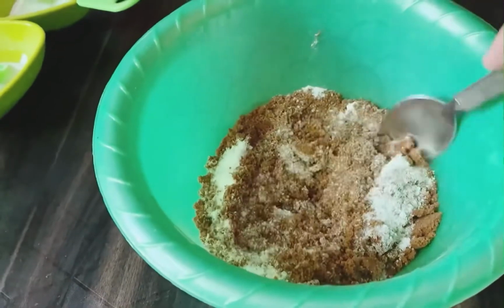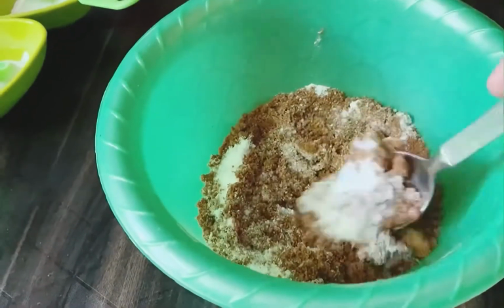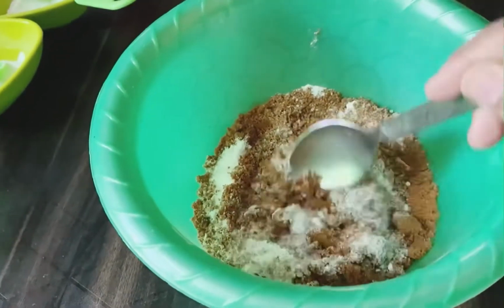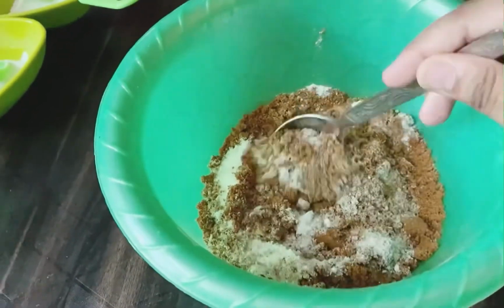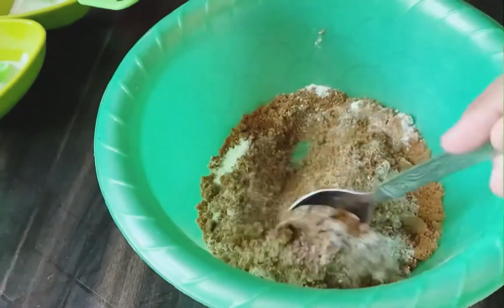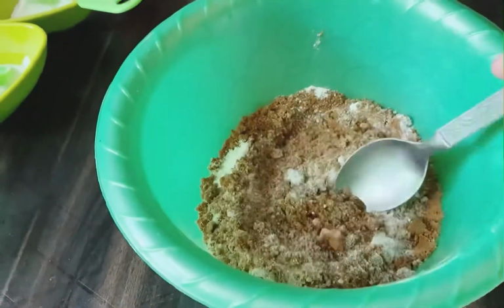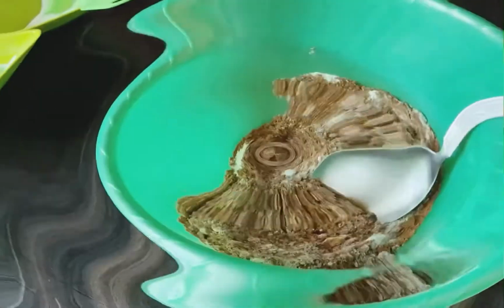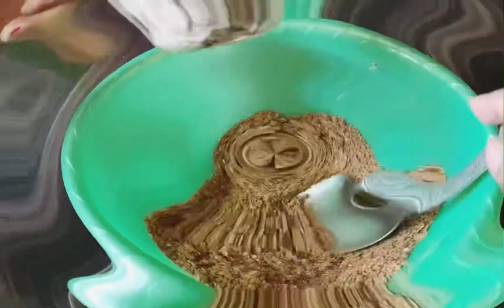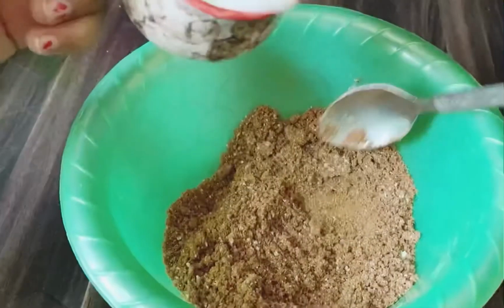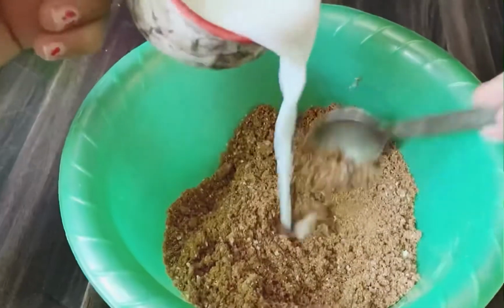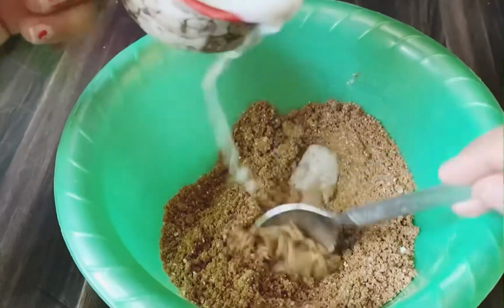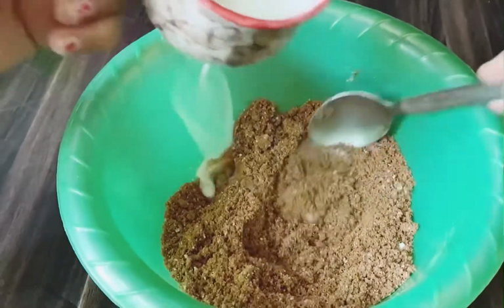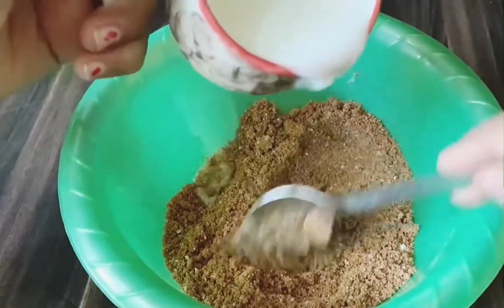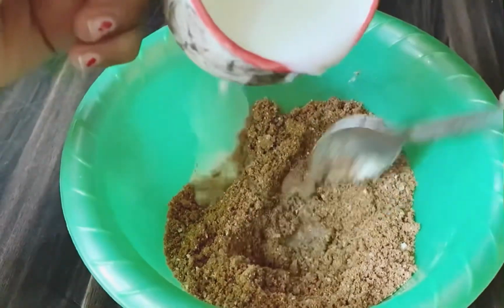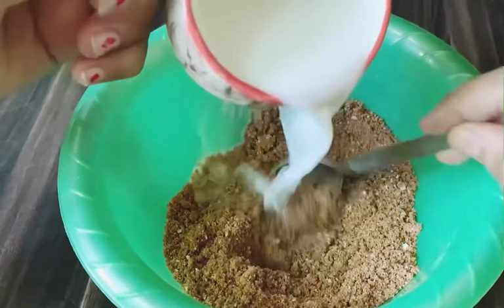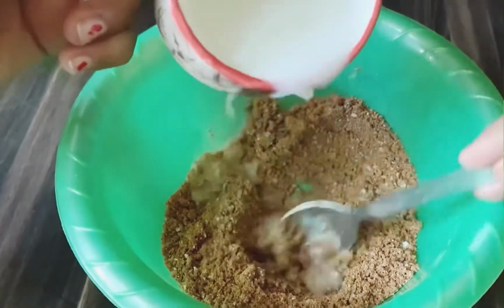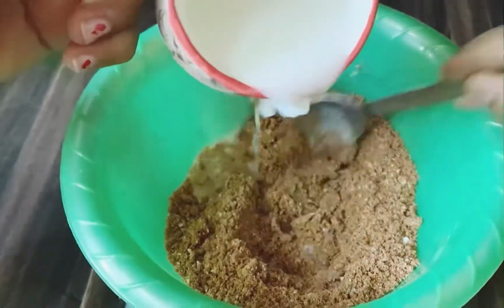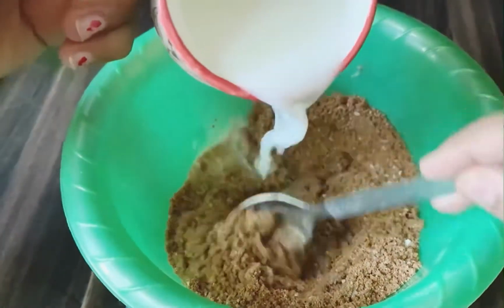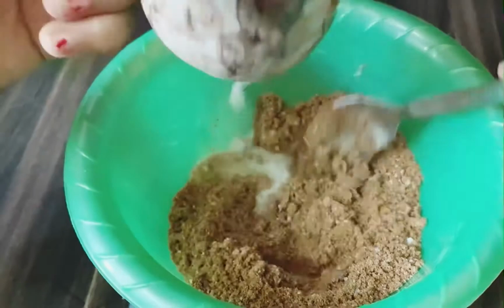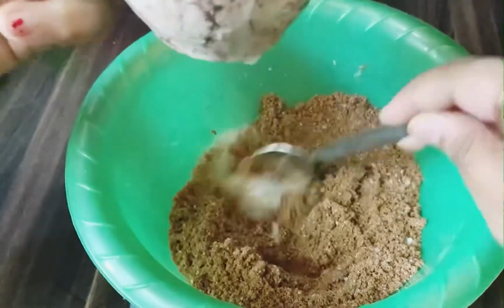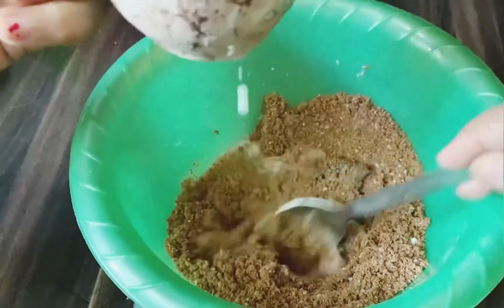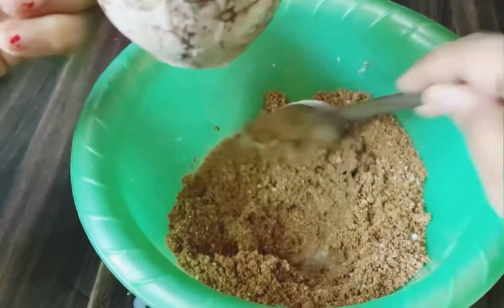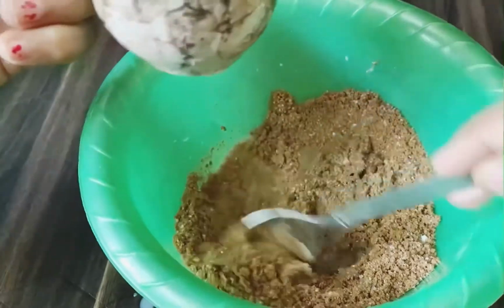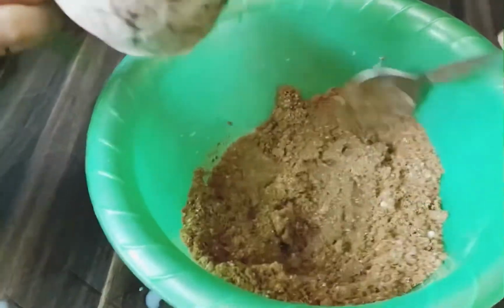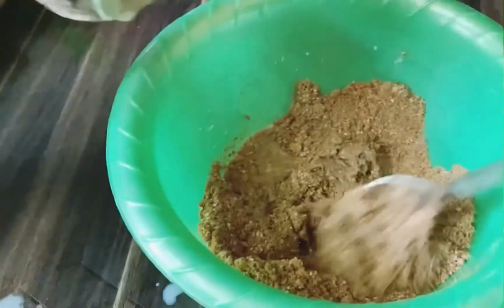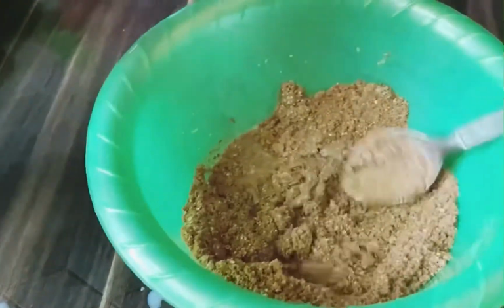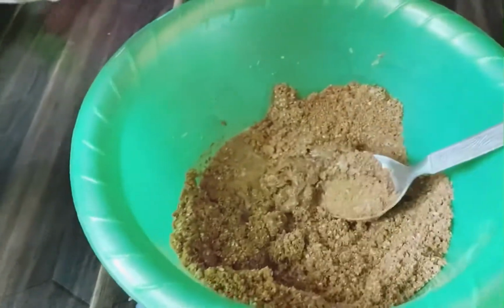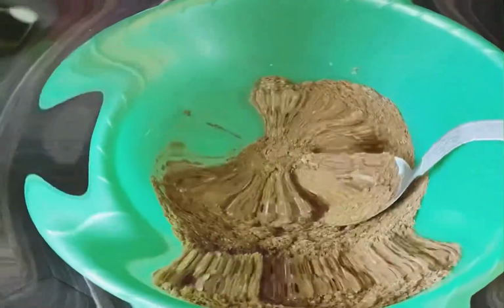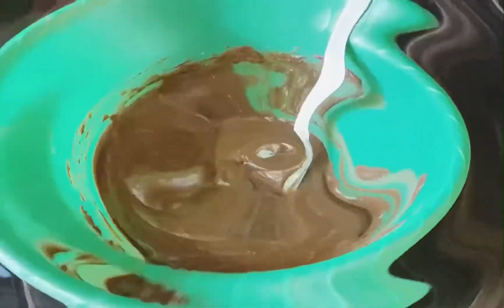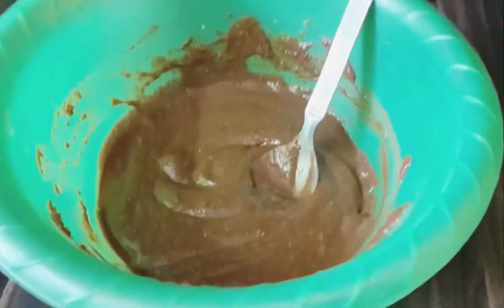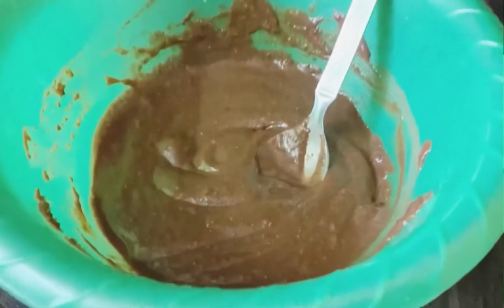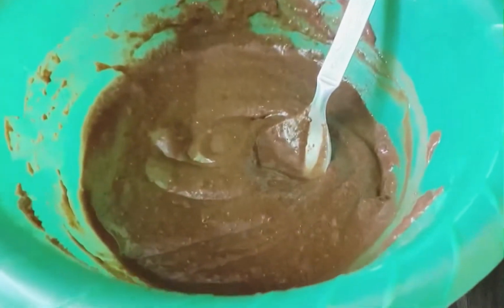Now we will mix our prime ingredients. Add a little milk to form a smooth batter, just like this.